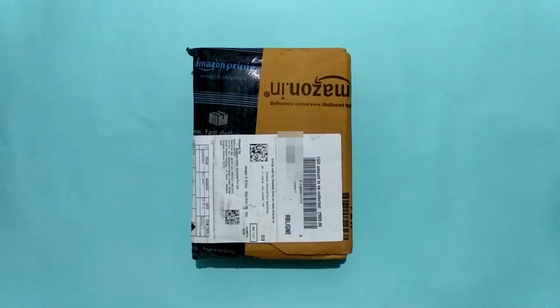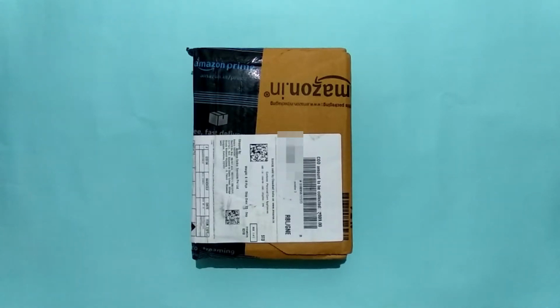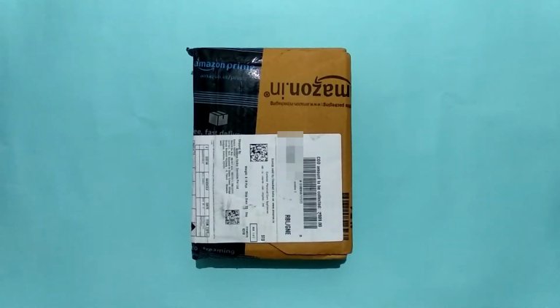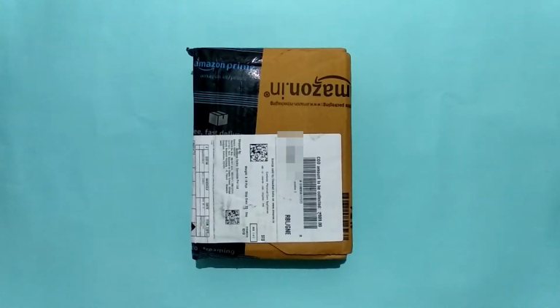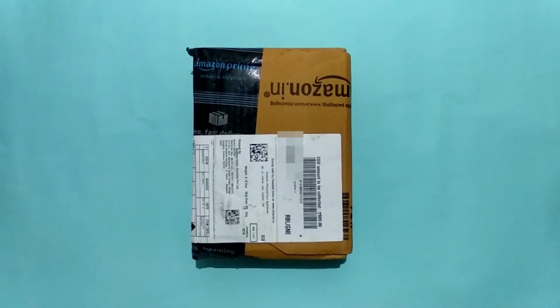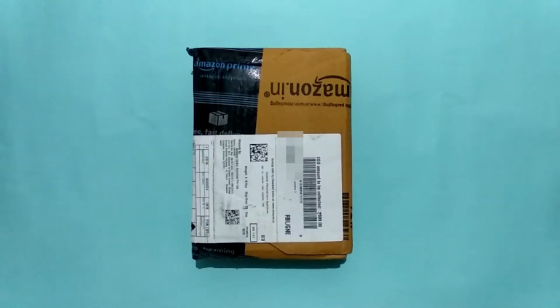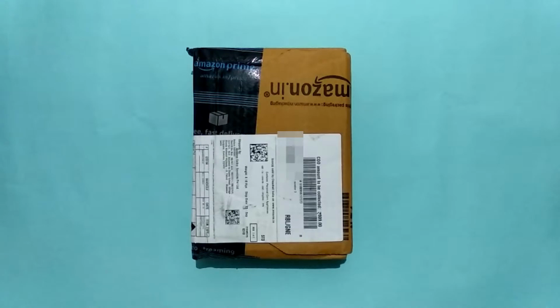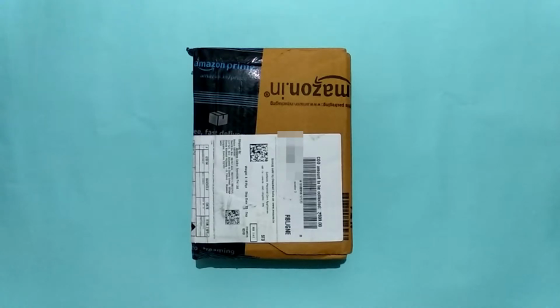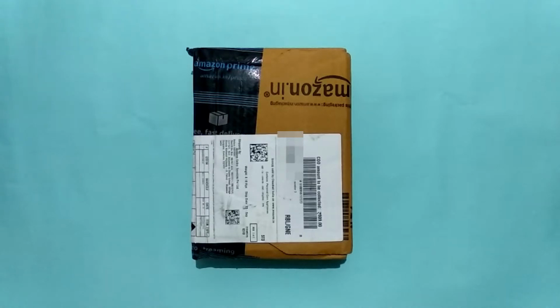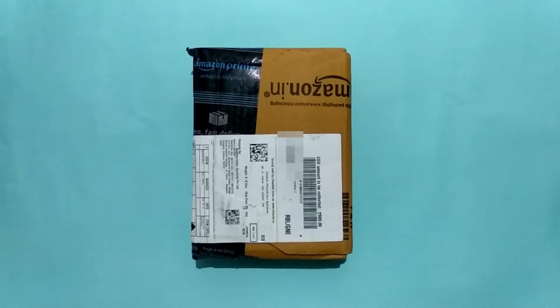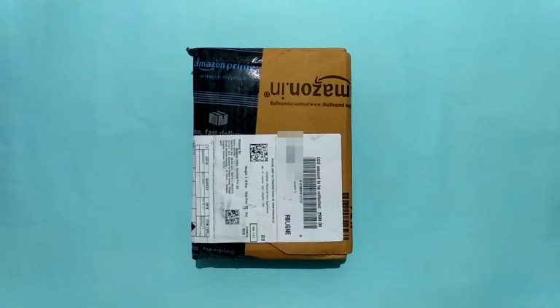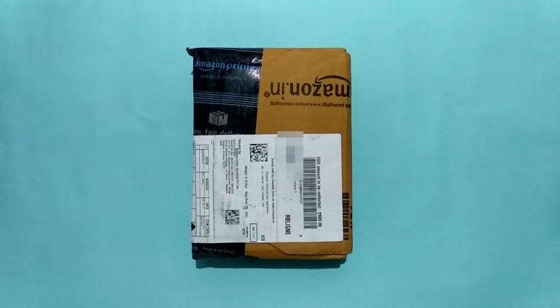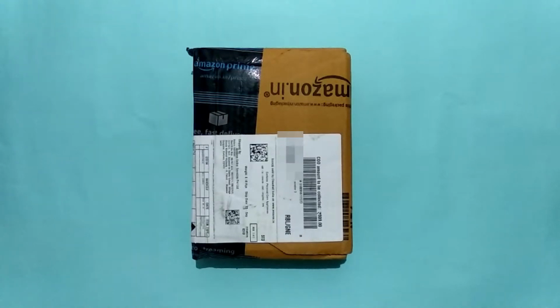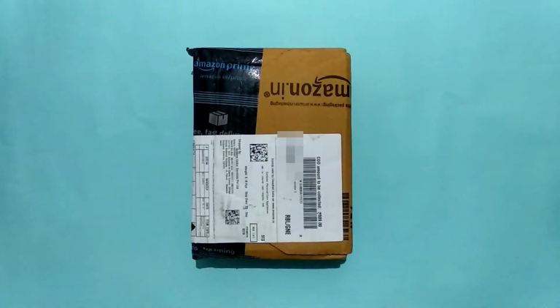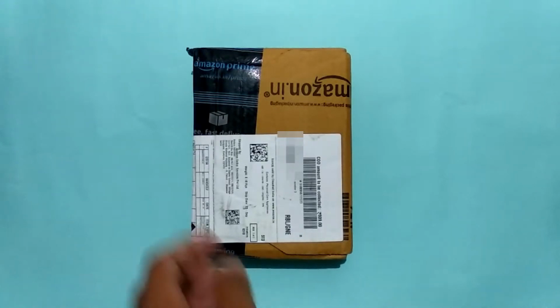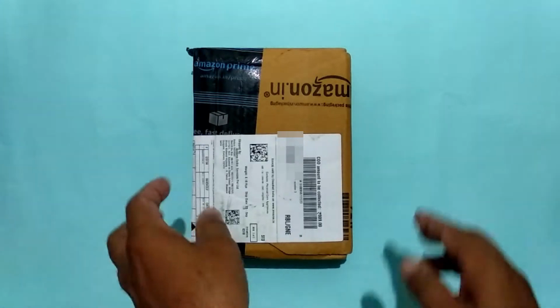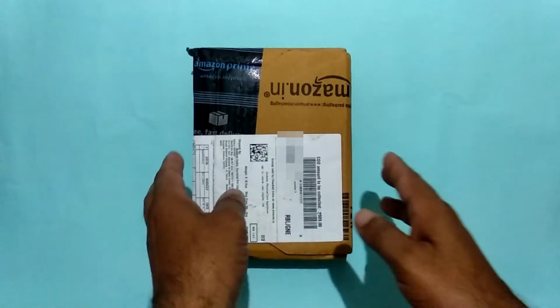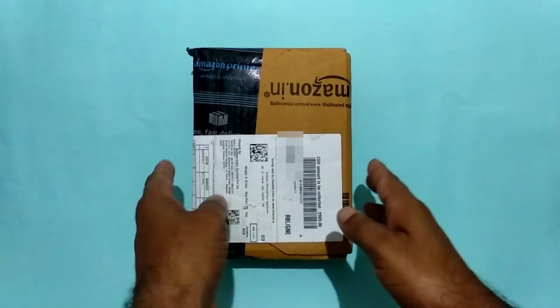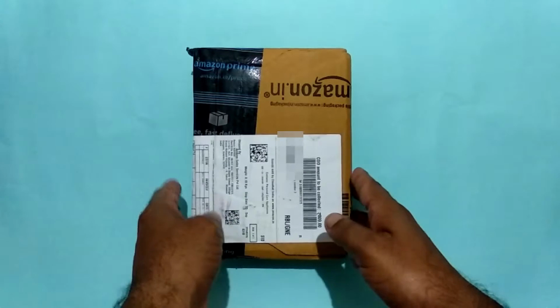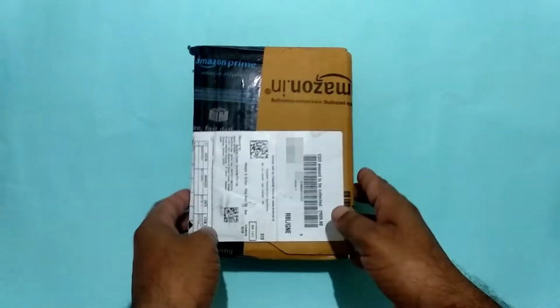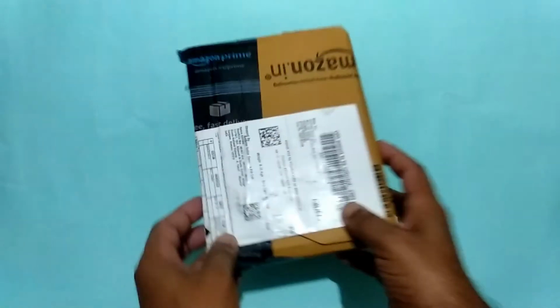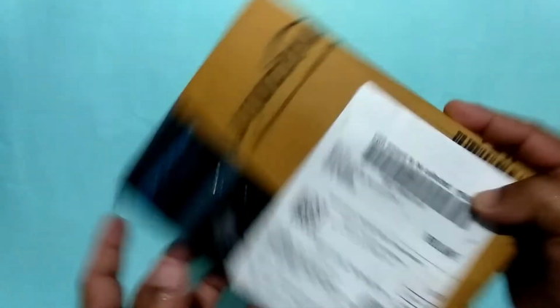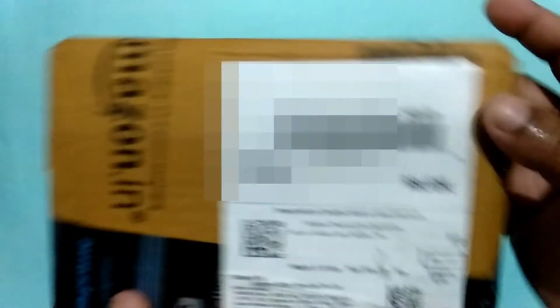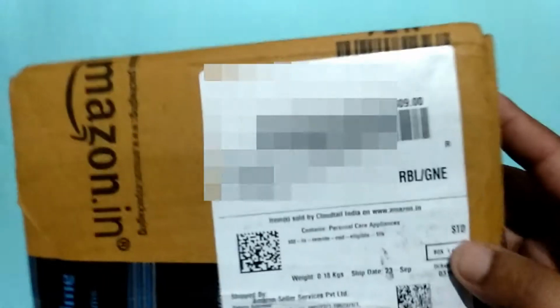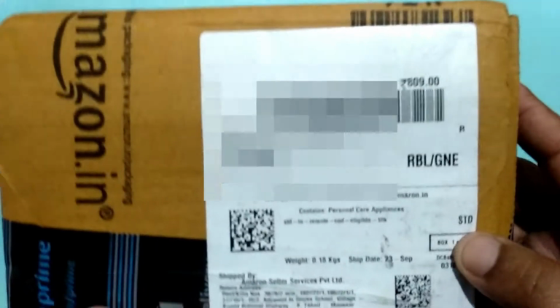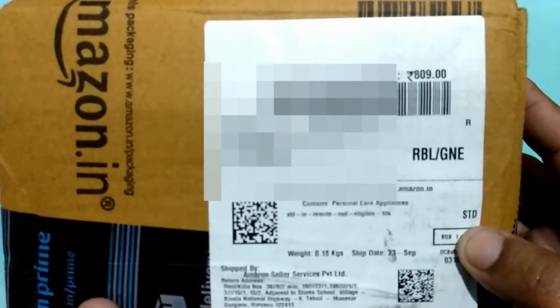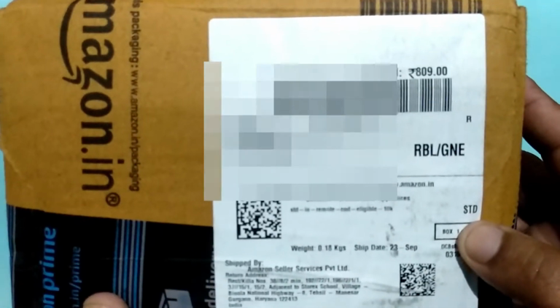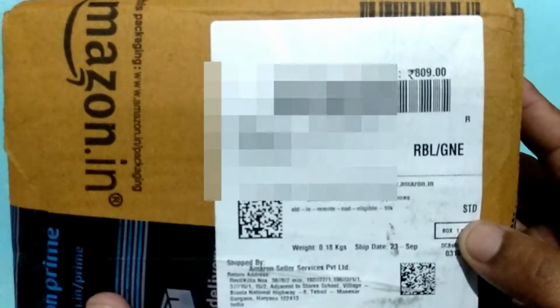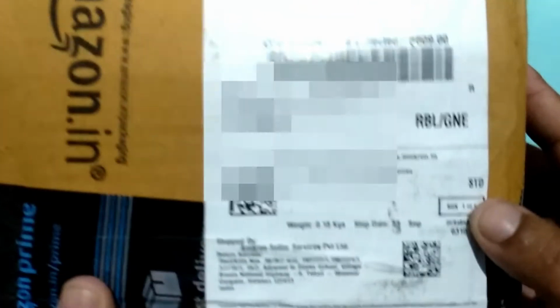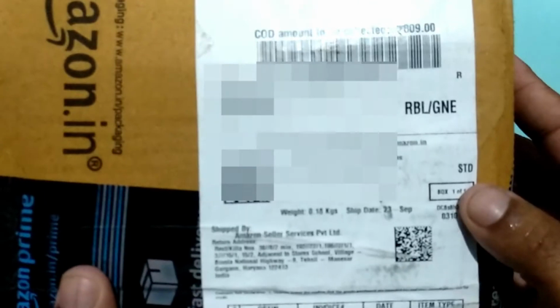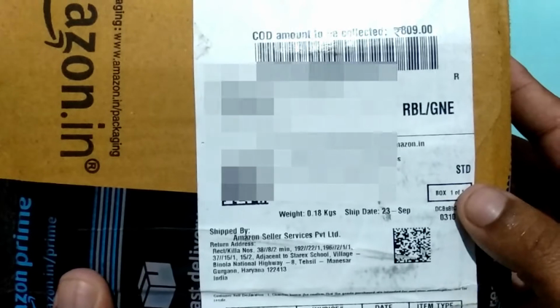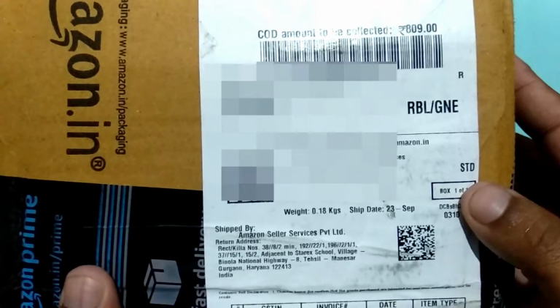I purchased it from Amazon. I will show you the unboxing. I purchased it for 809 rupees.